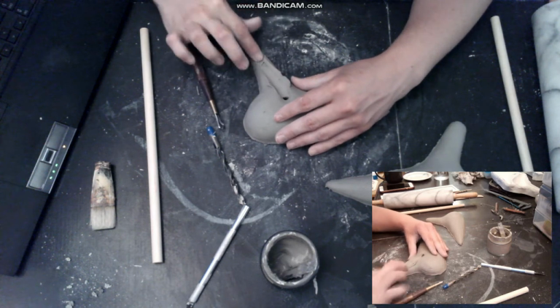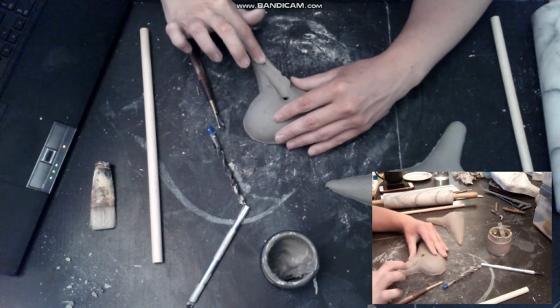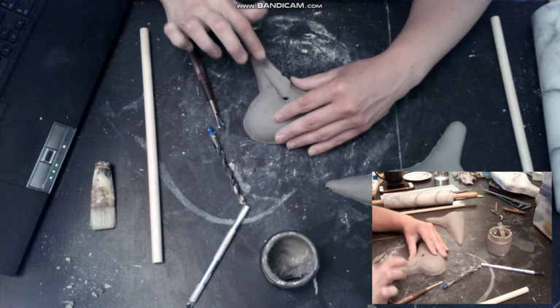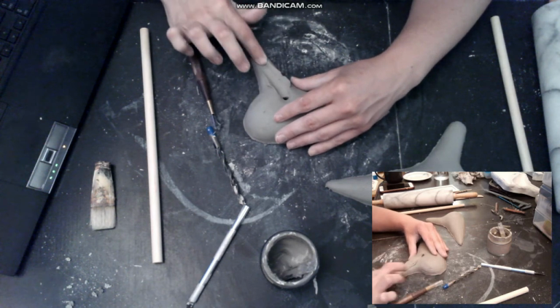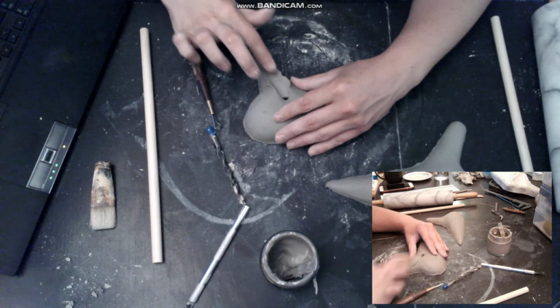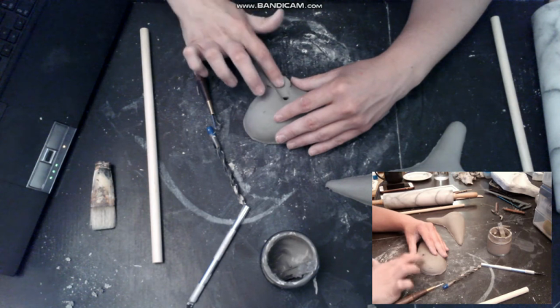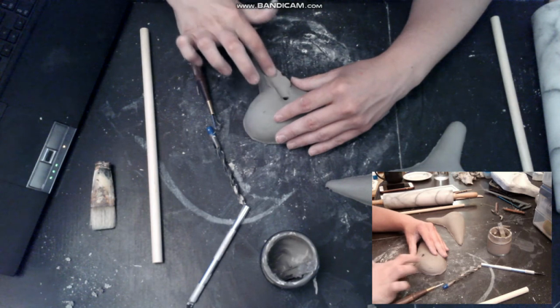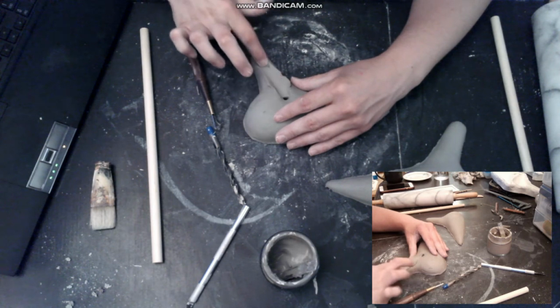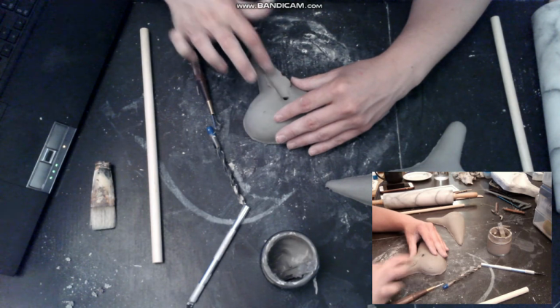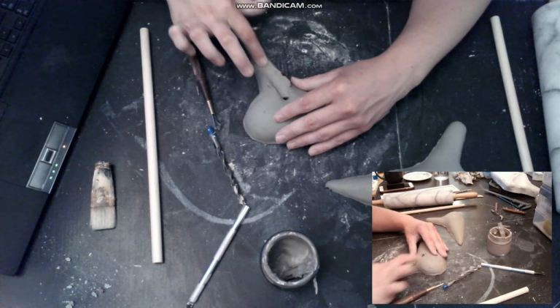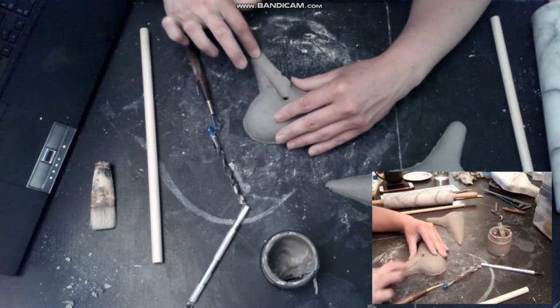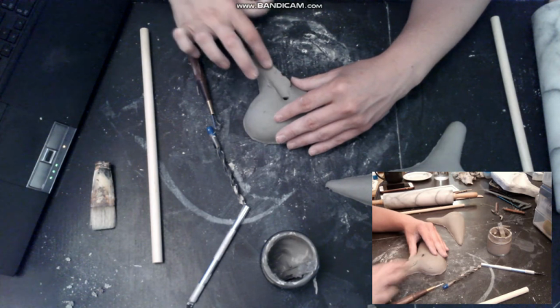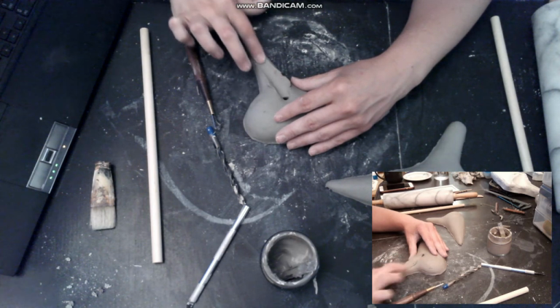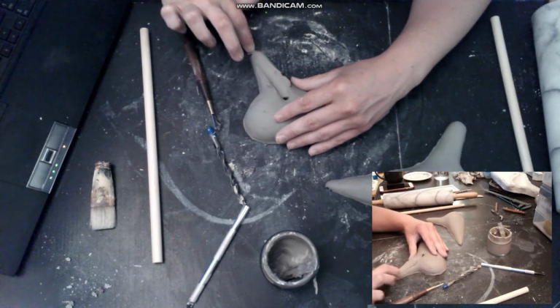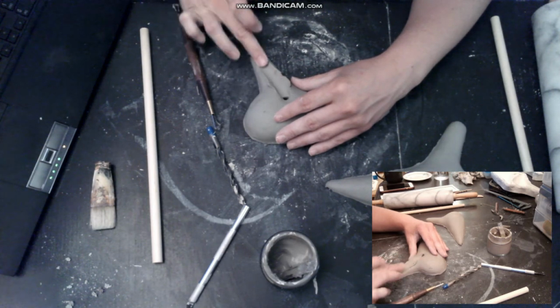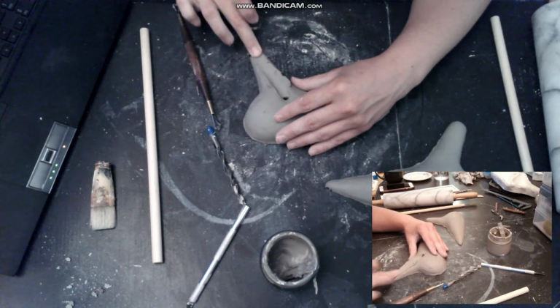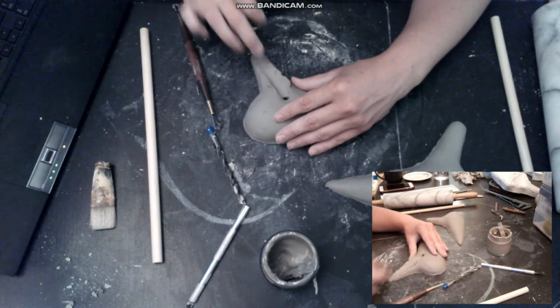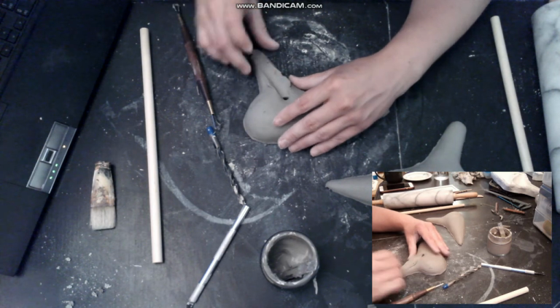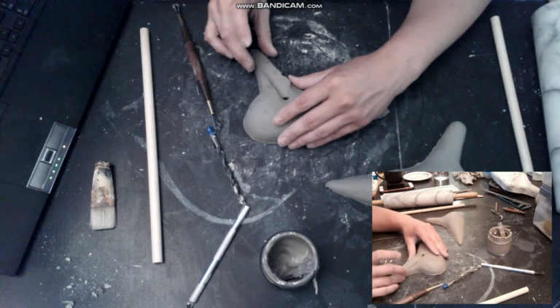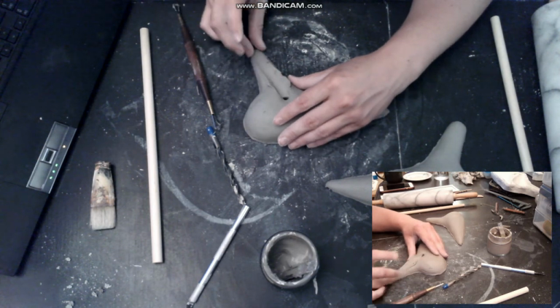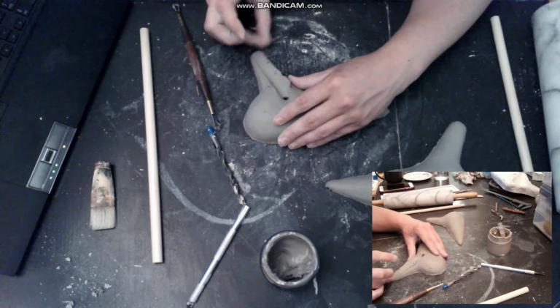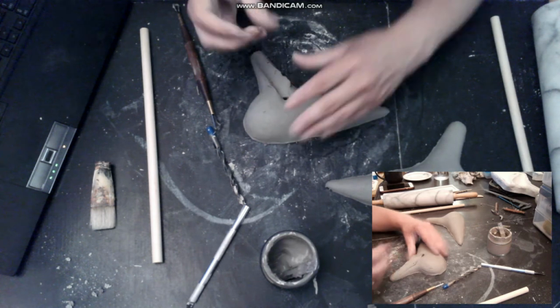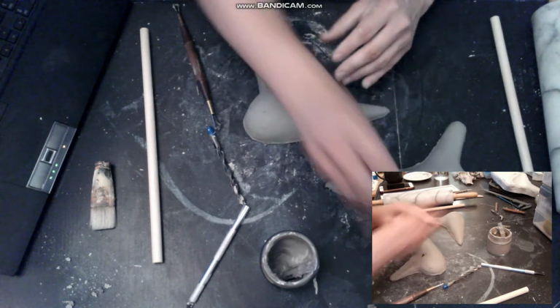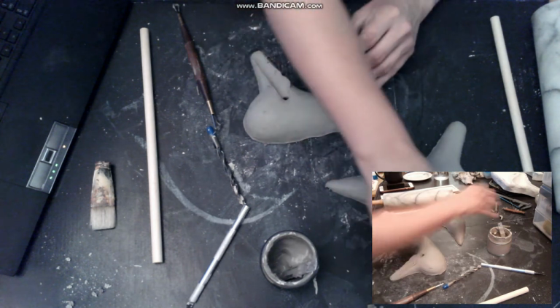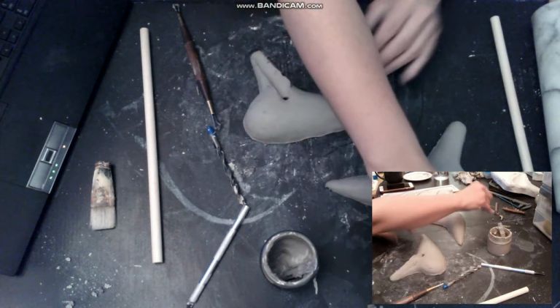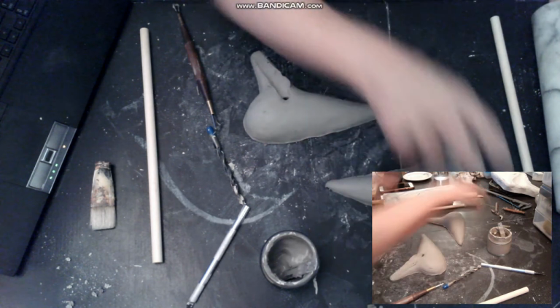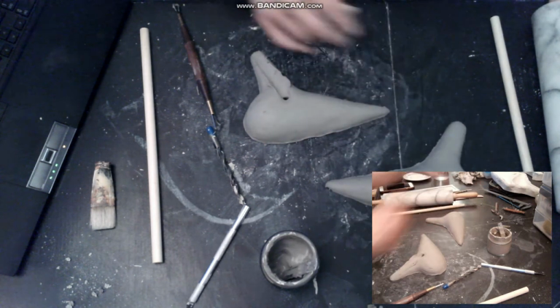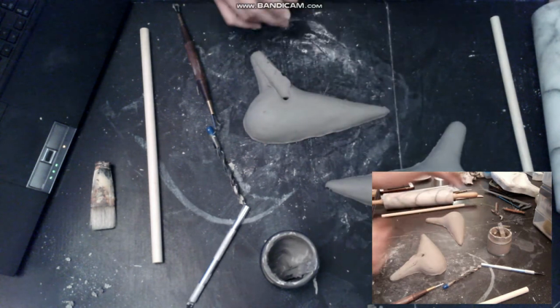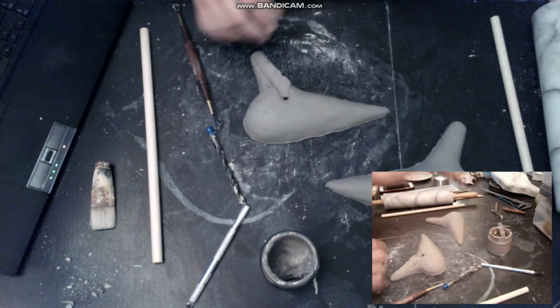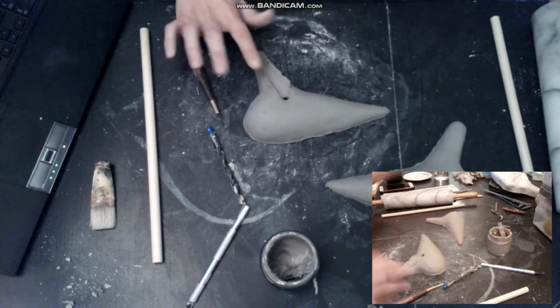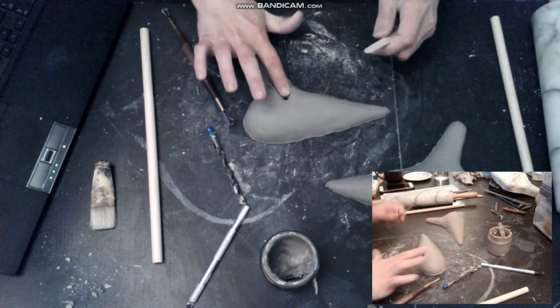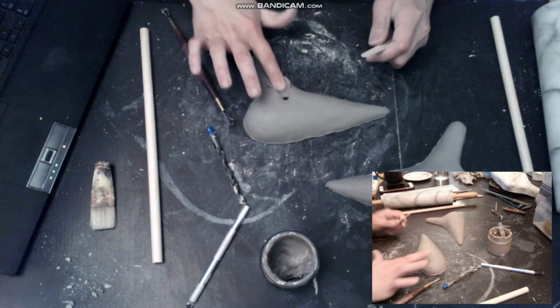I am smoothing the clay with my finger and then smoothing with a piece of glass or marble — sort of steel.